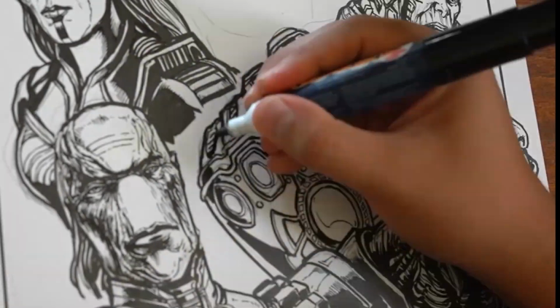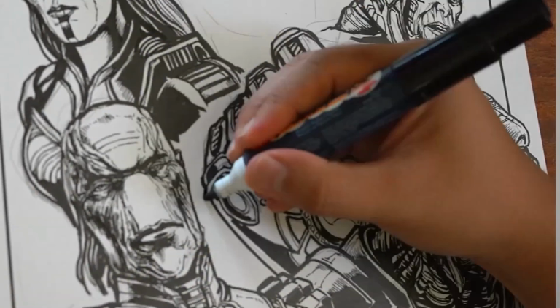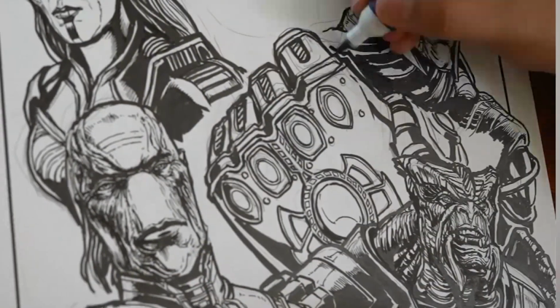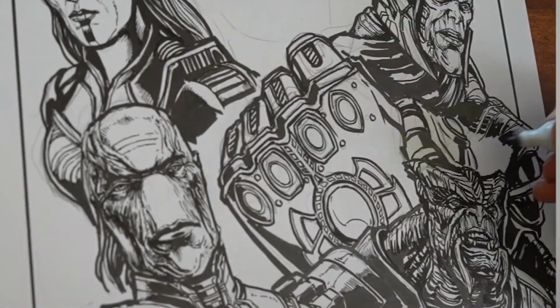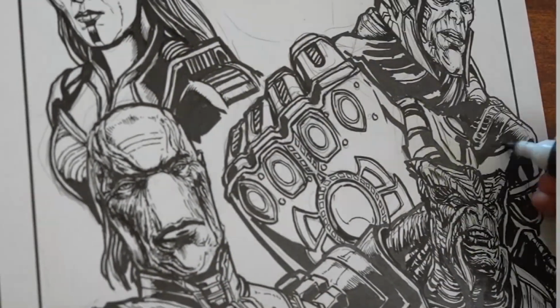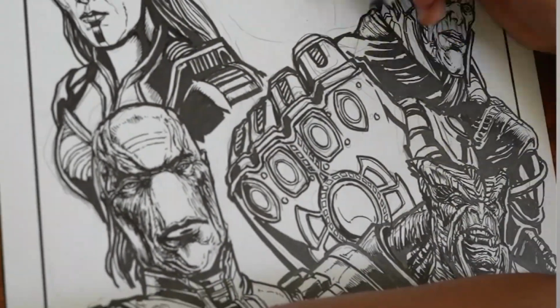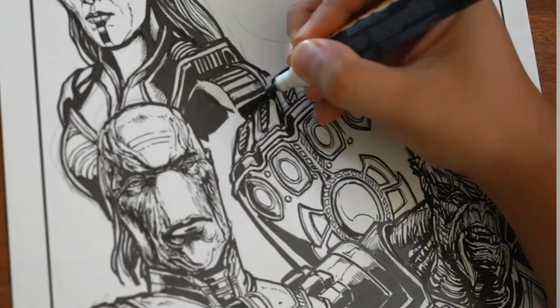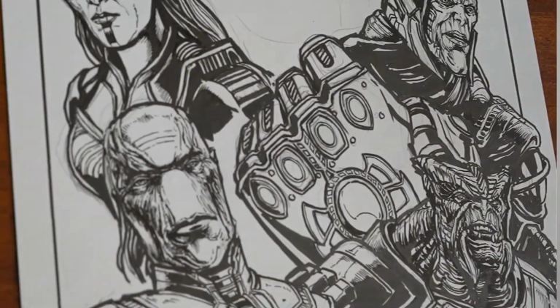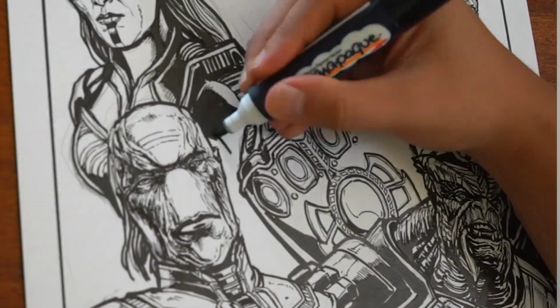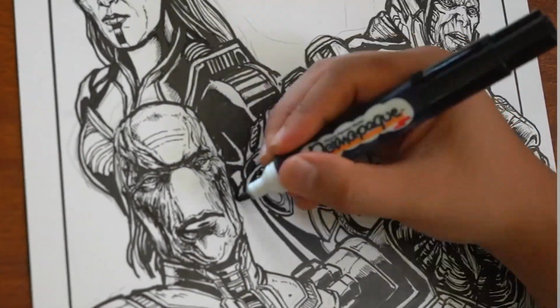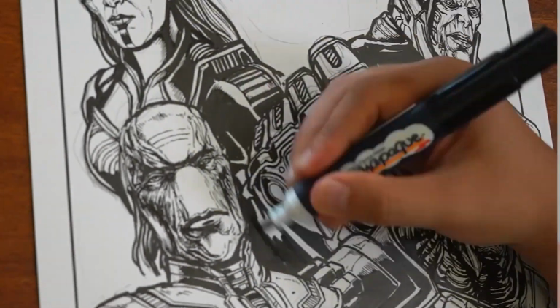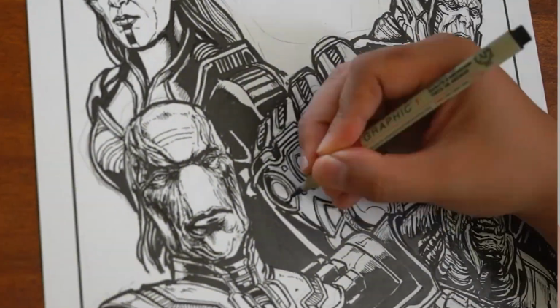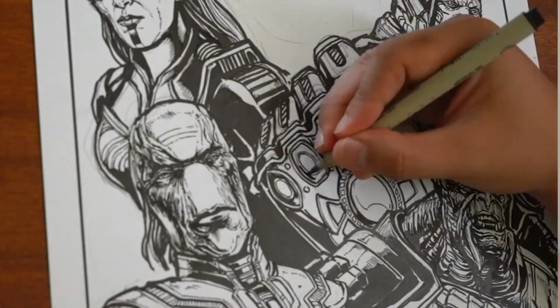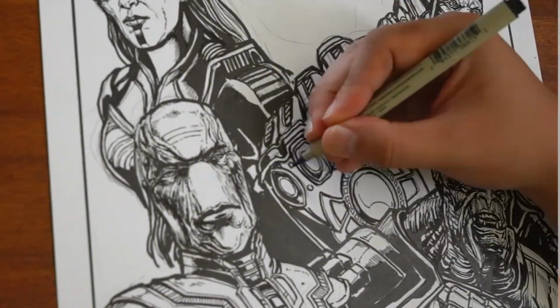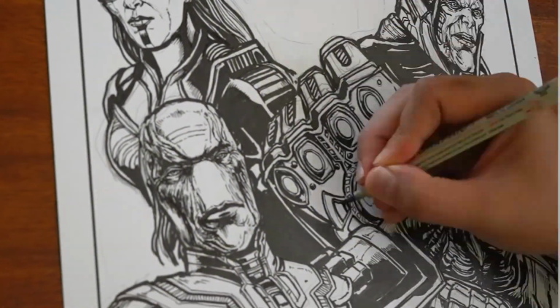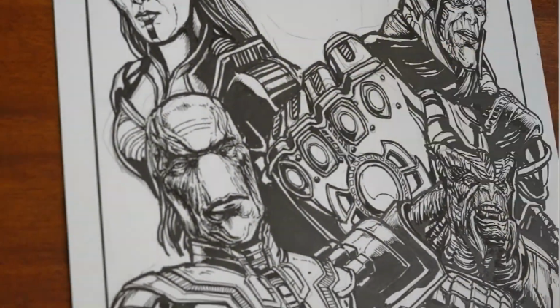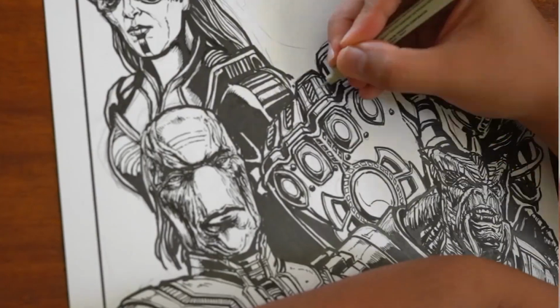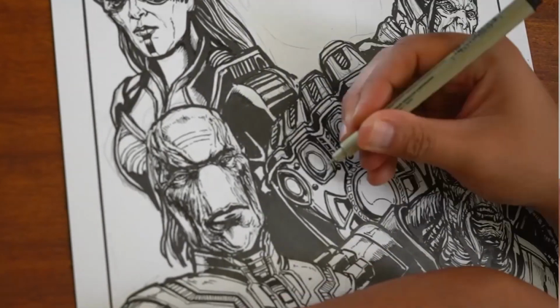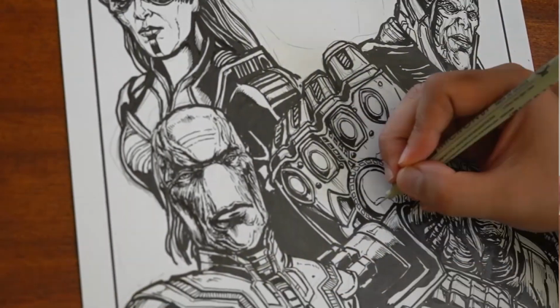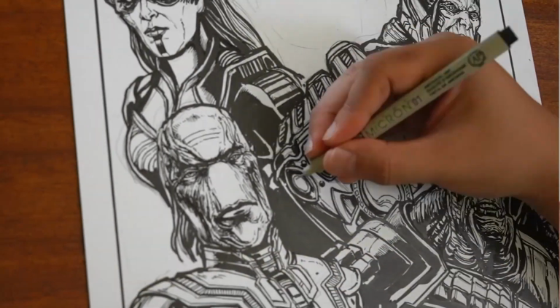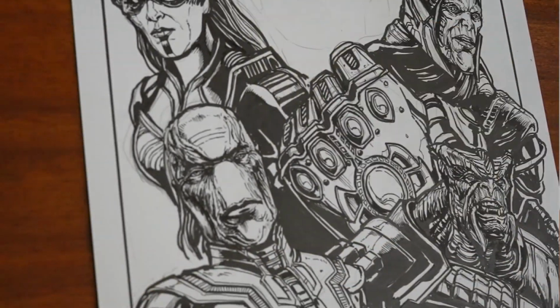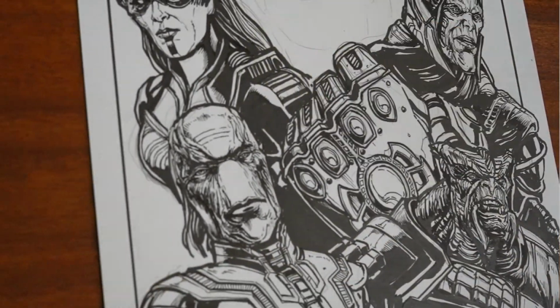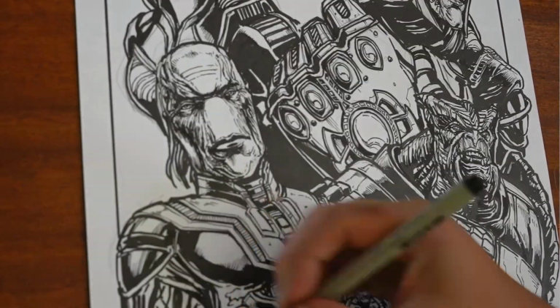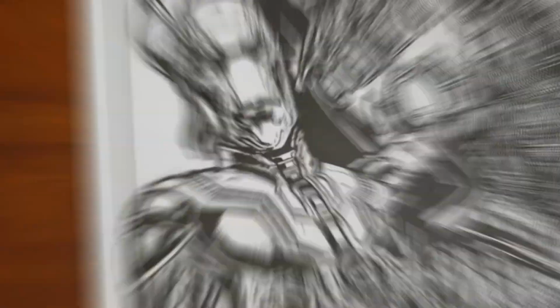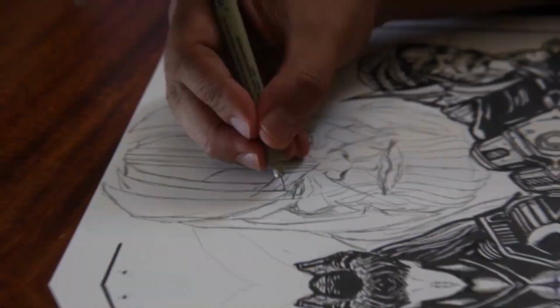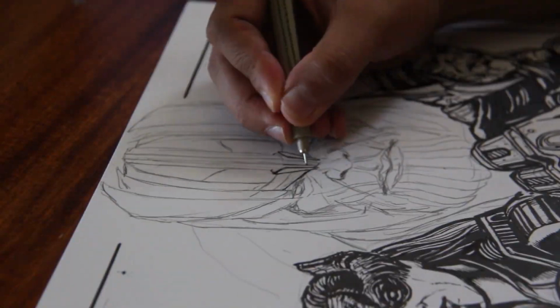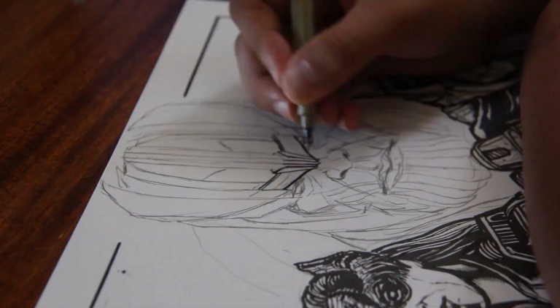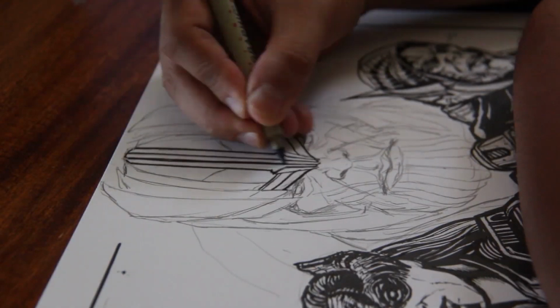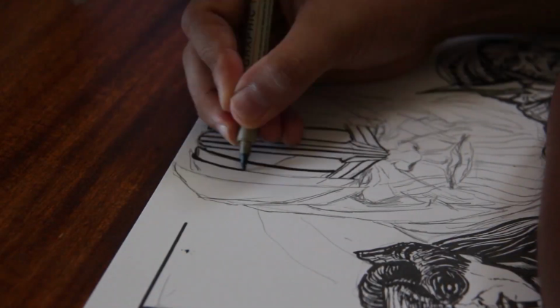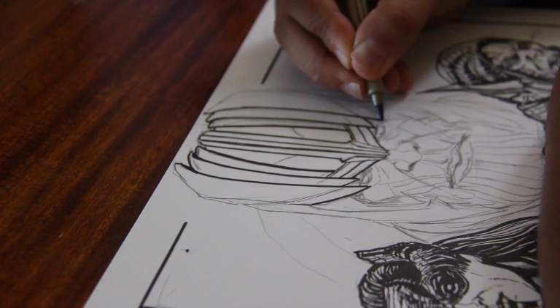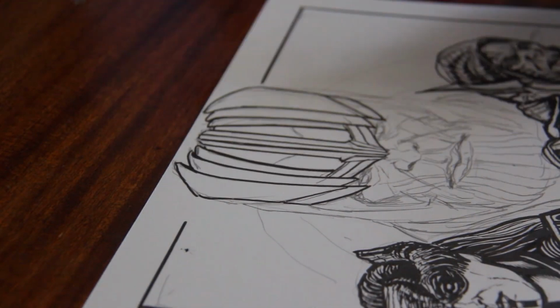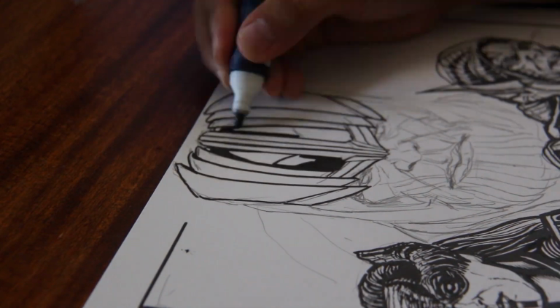So I decided for Infinity War, of course, I wanted to focus on Thanos, because that's what Infinity War really was — it was a movie really about Thanos.